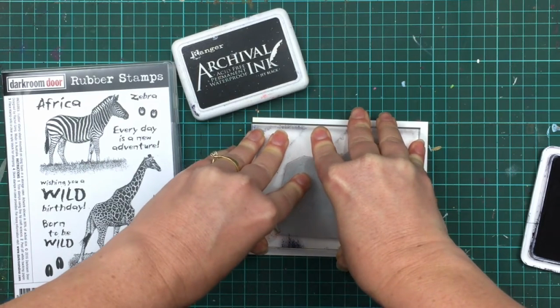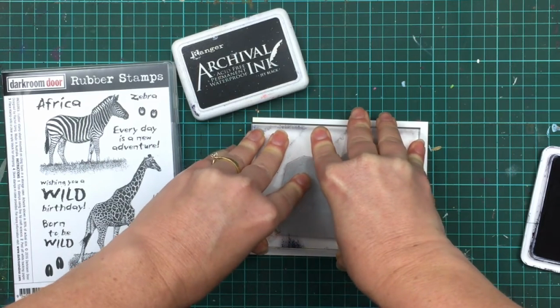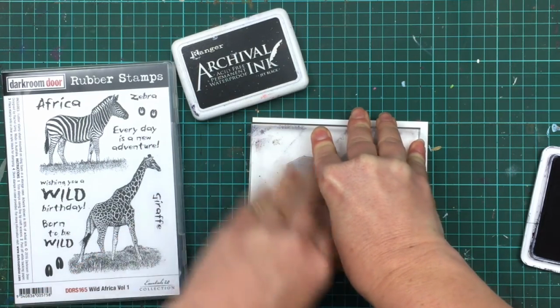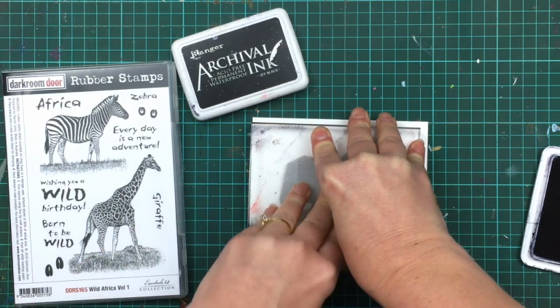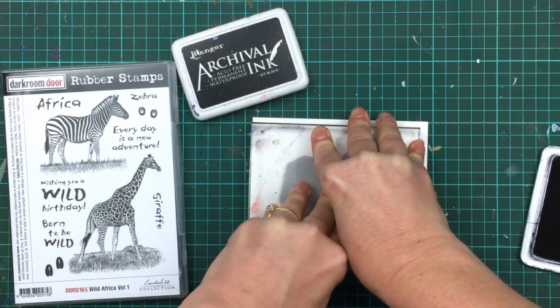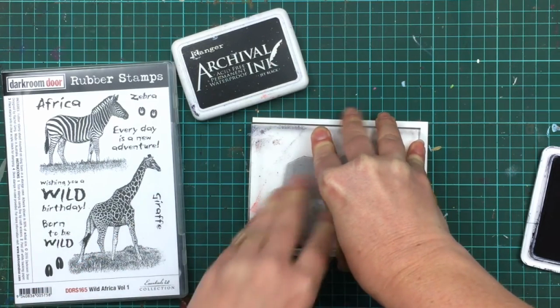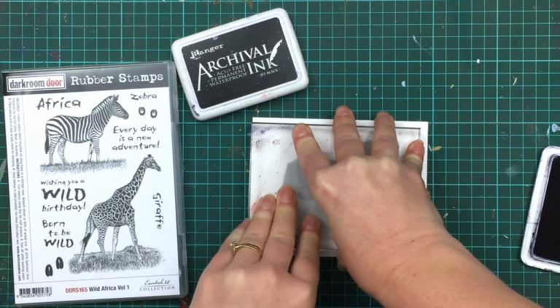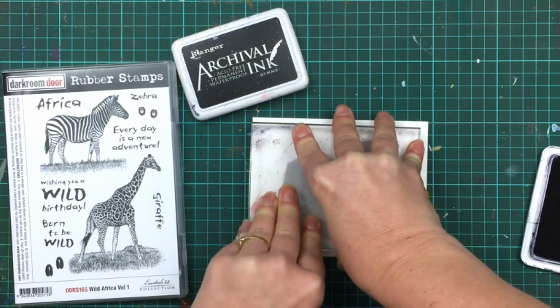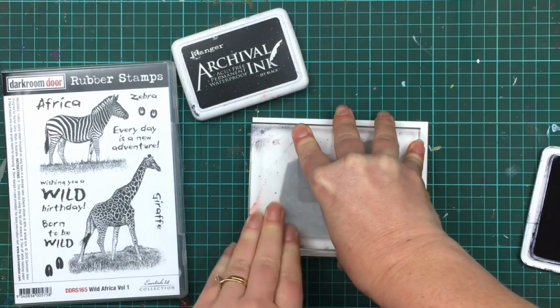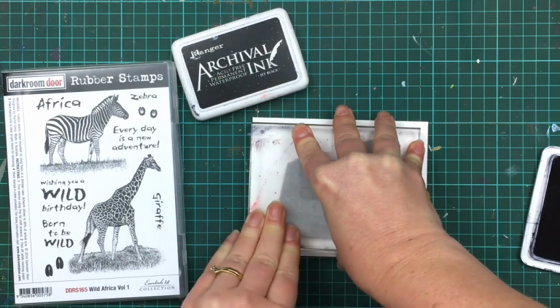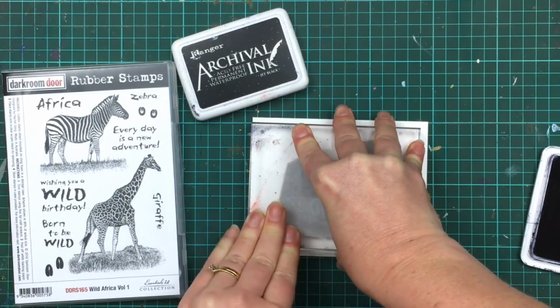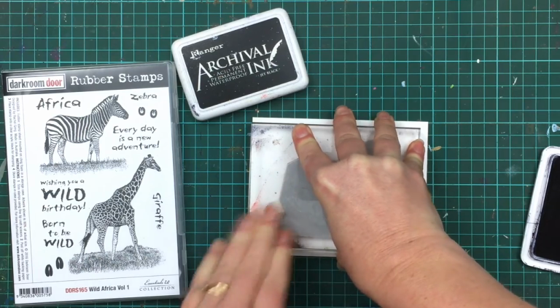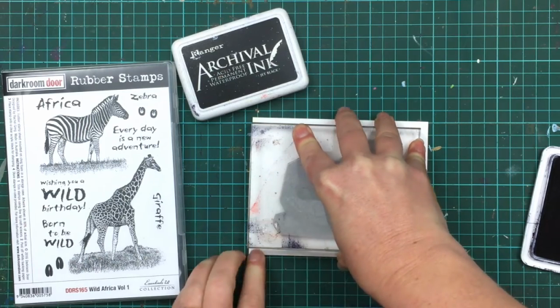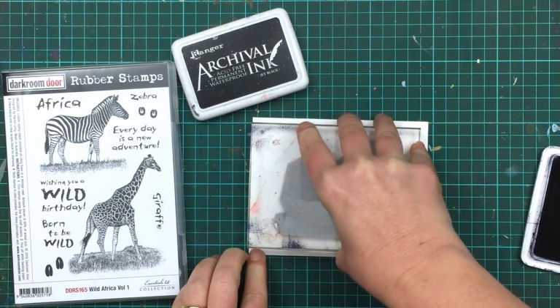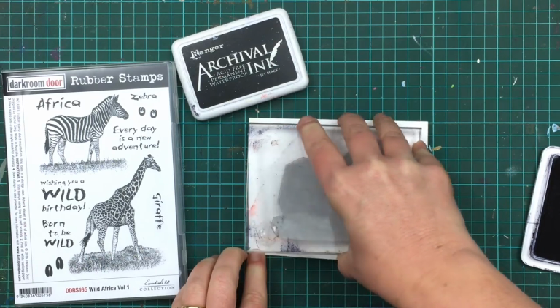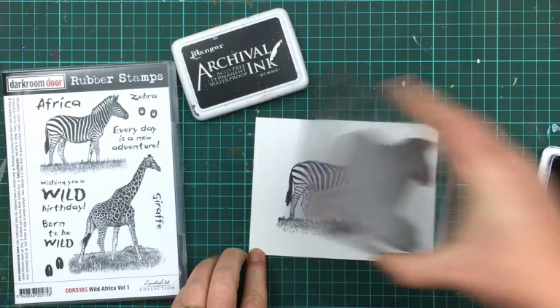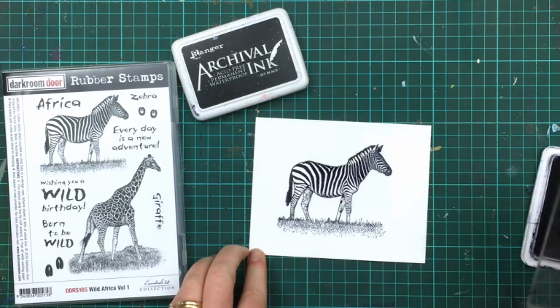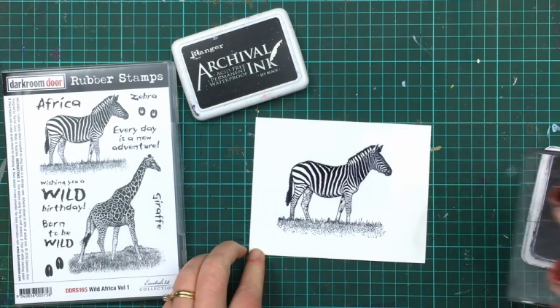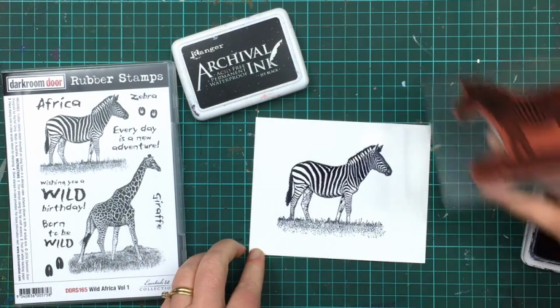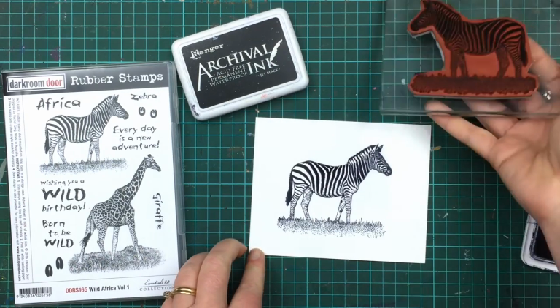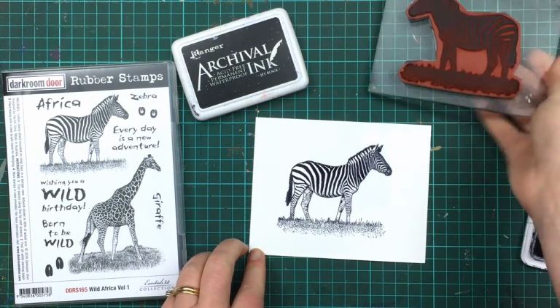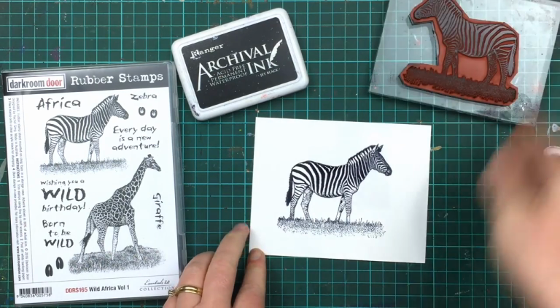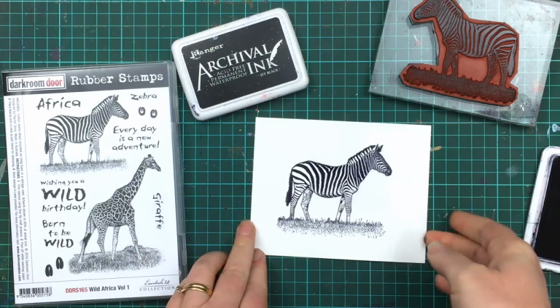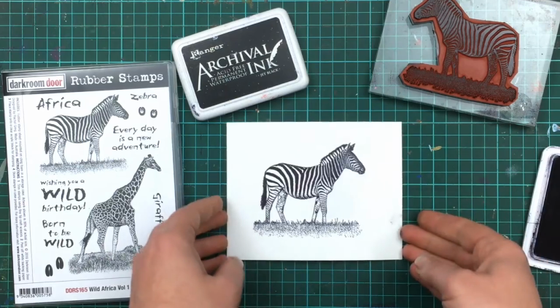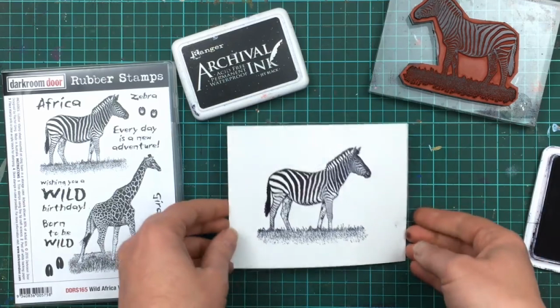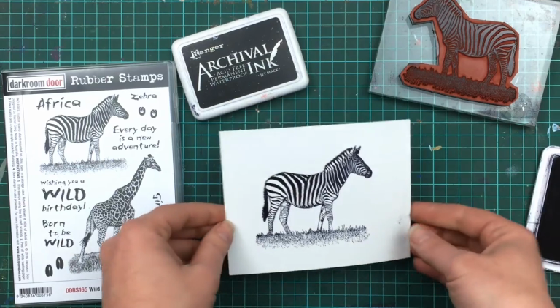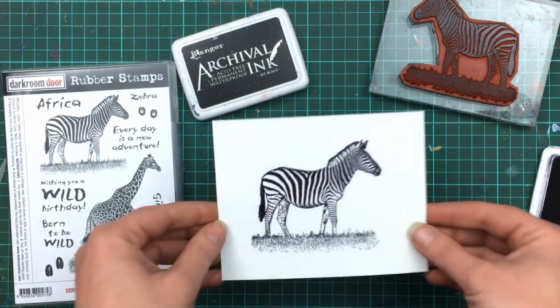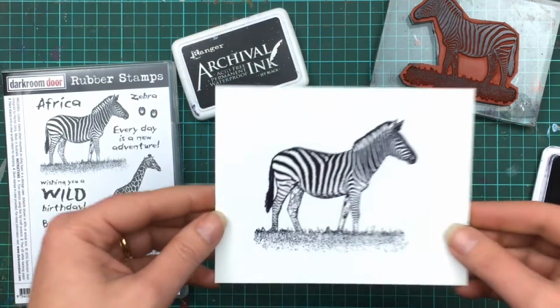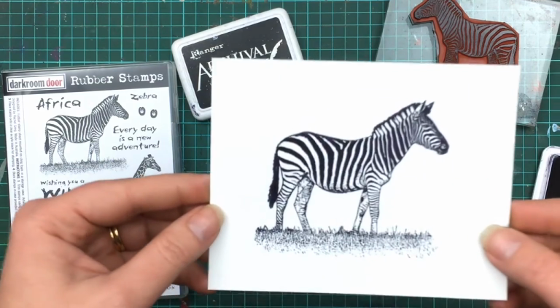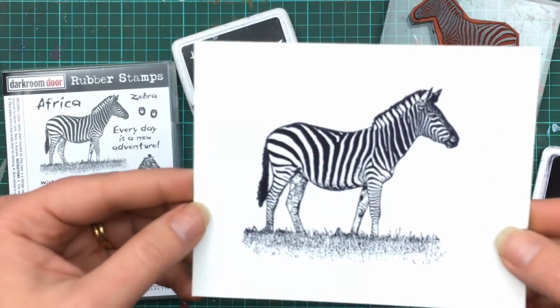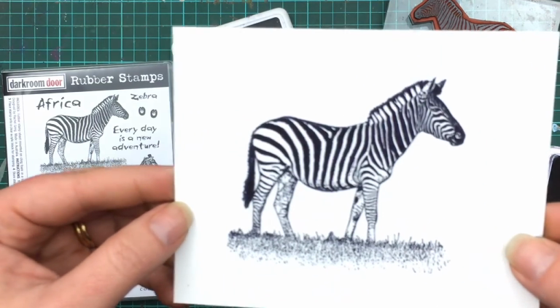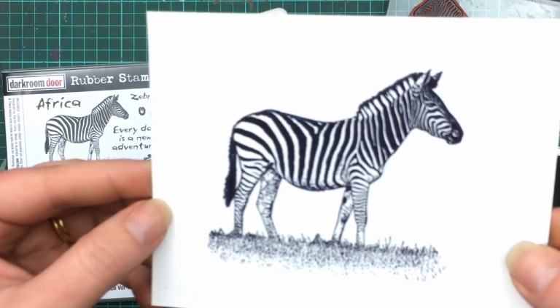These stamped designs were created from photographs that I'd taken while on safari in Africa last year. Both animal images have an incredible amount of detail in them. Check out the detail in this zebra.